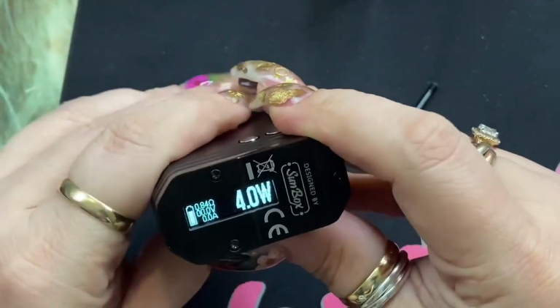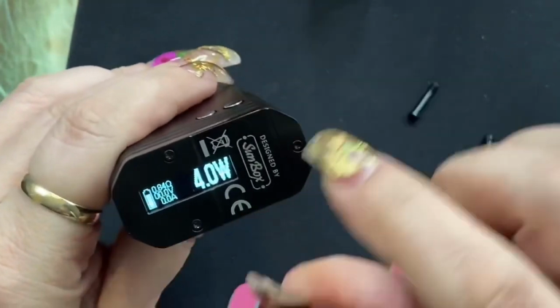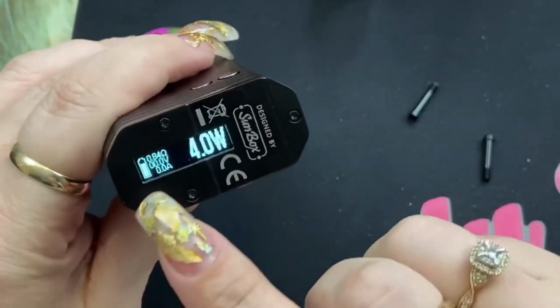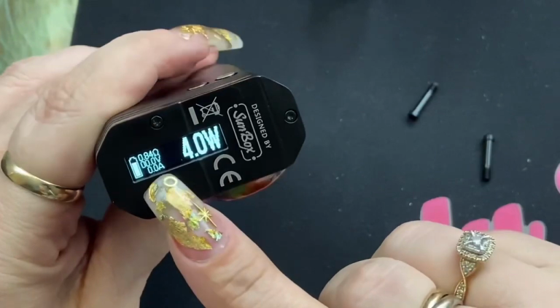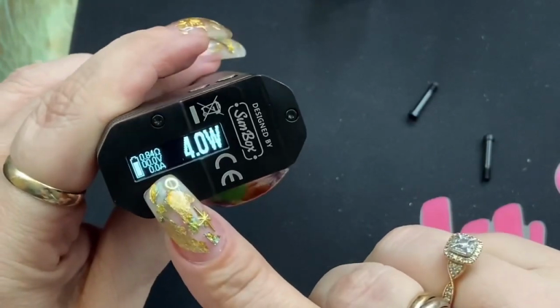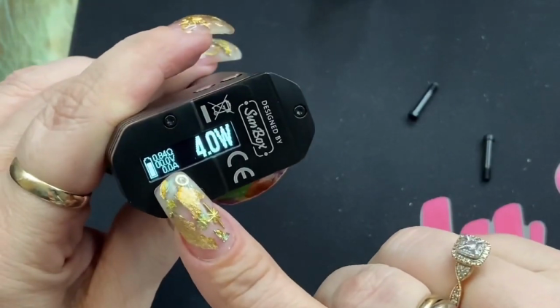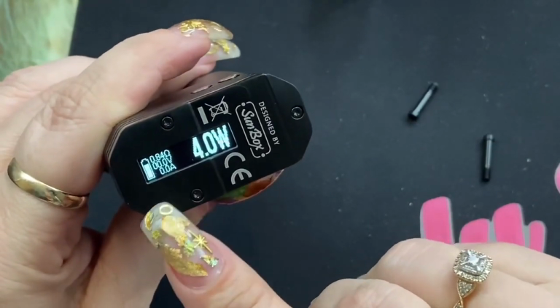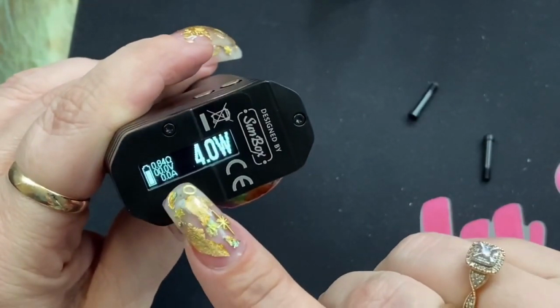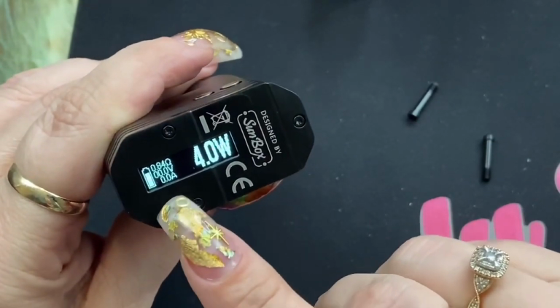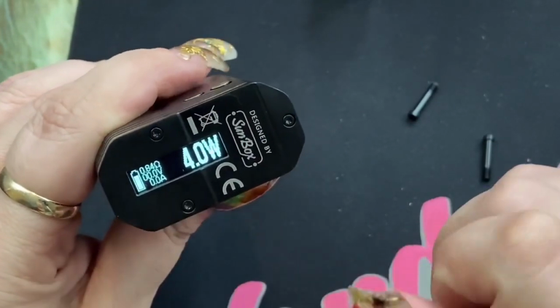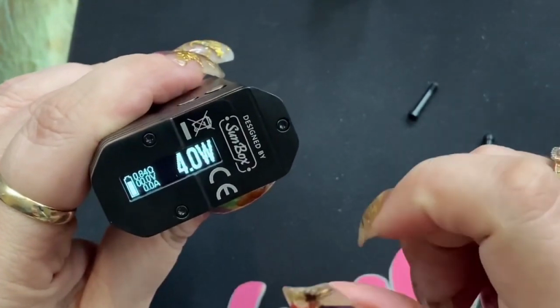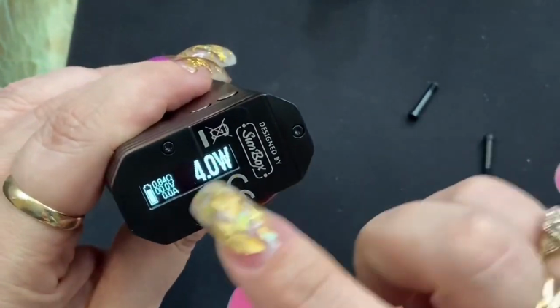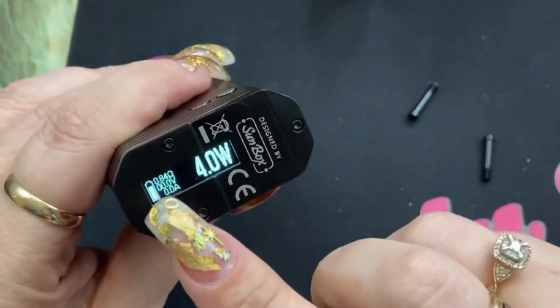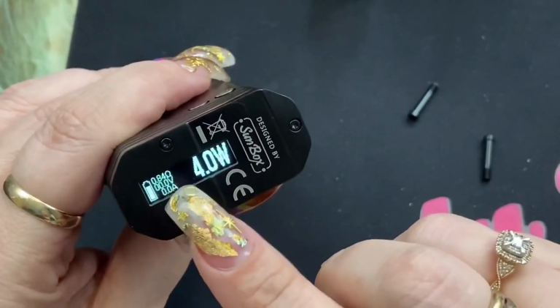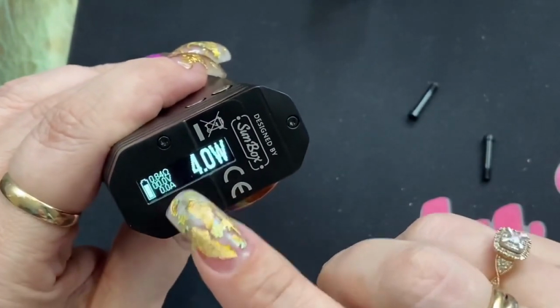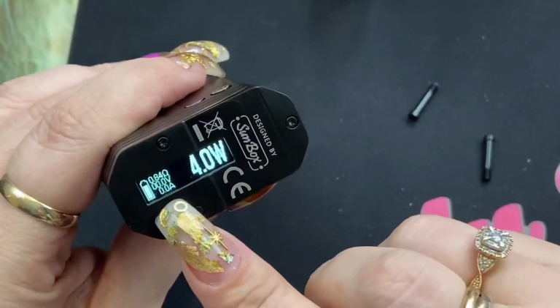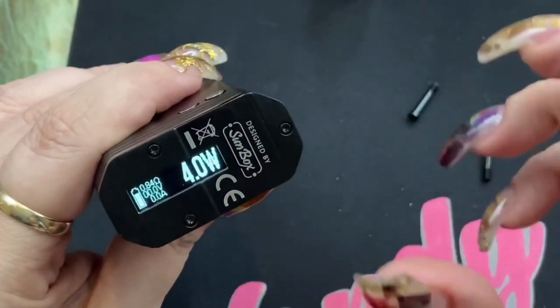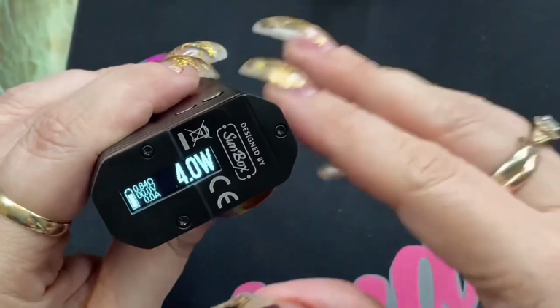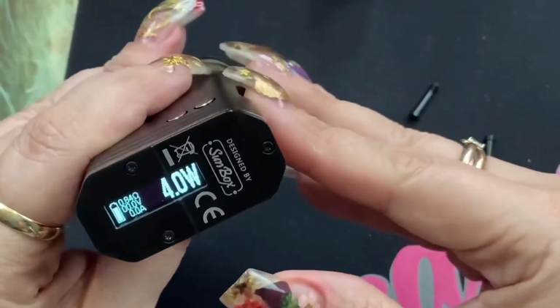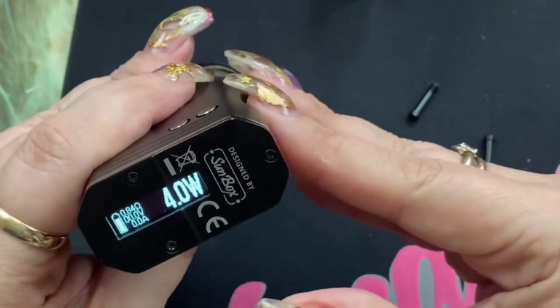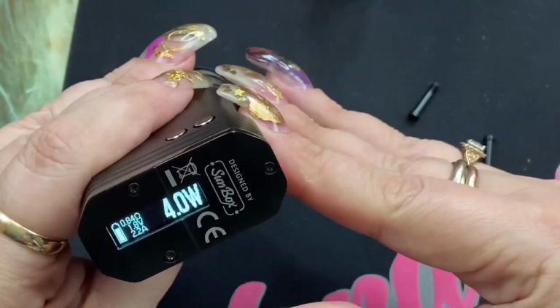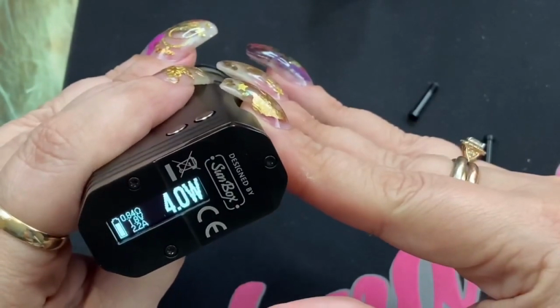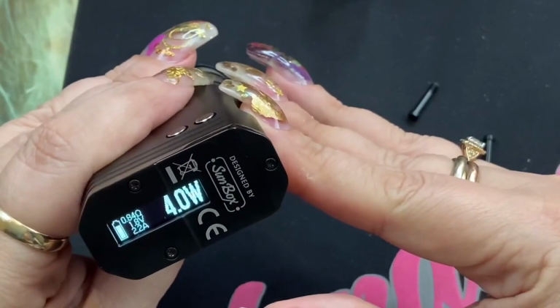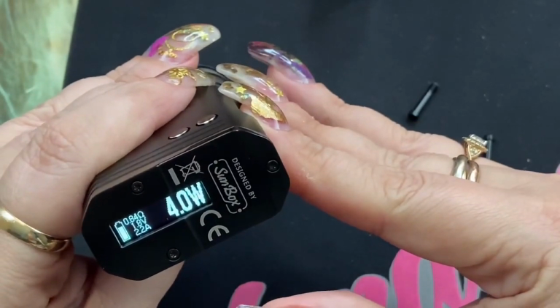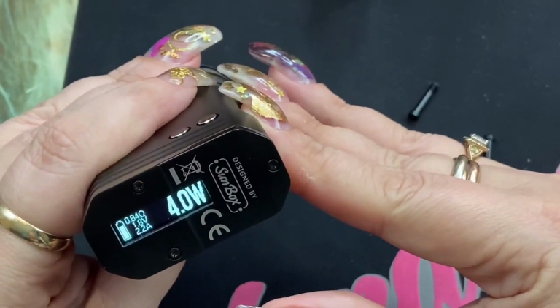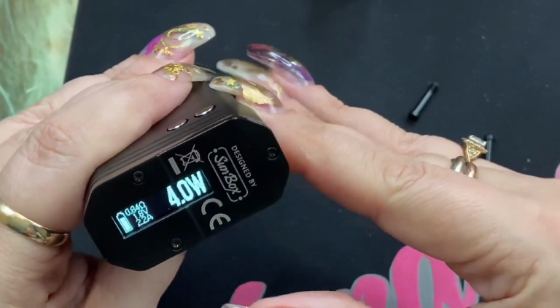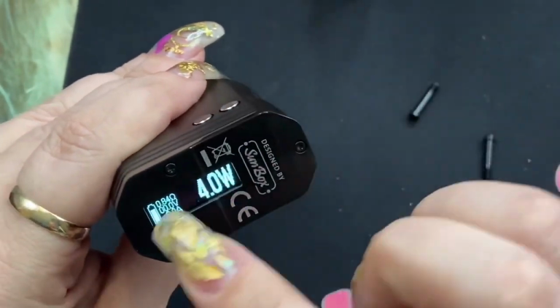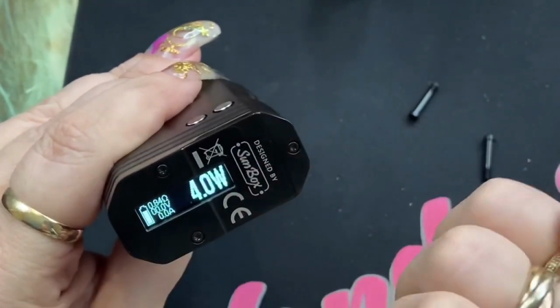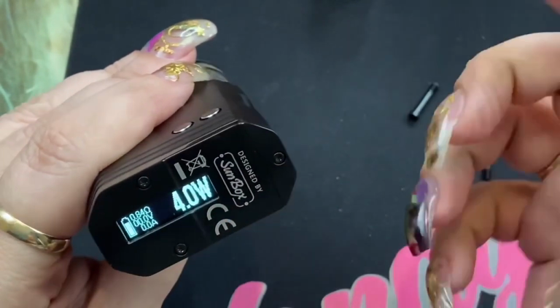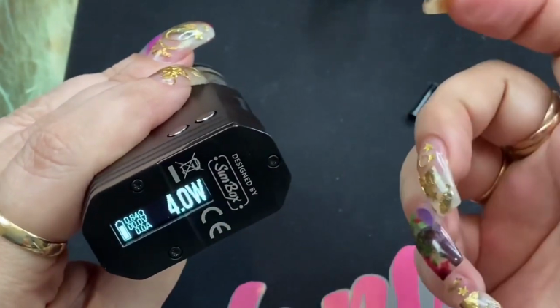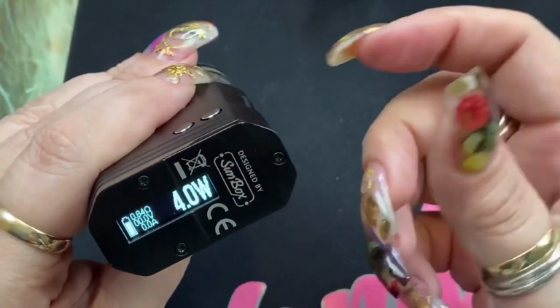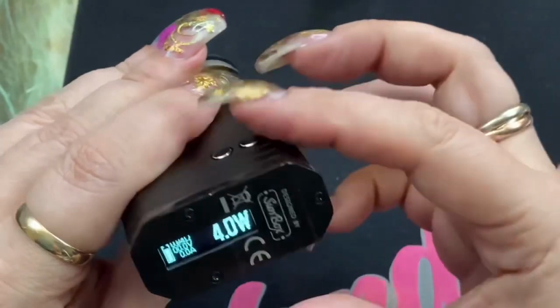On the screen you have your resistance, your voltage, and your amperage. The voltage and amperage is only going to show when you're firing the device — when you fire it, it shows, then it disappears.